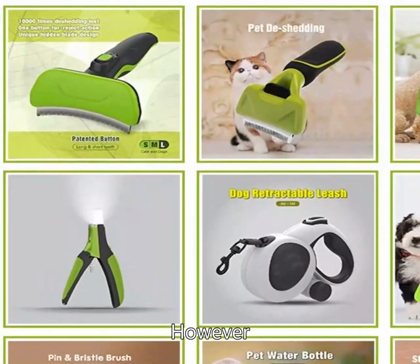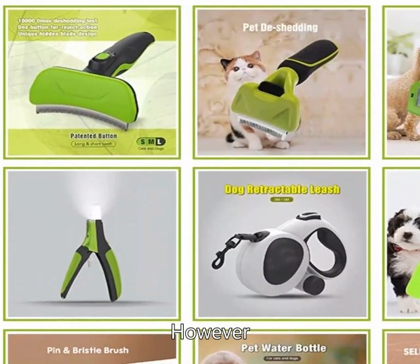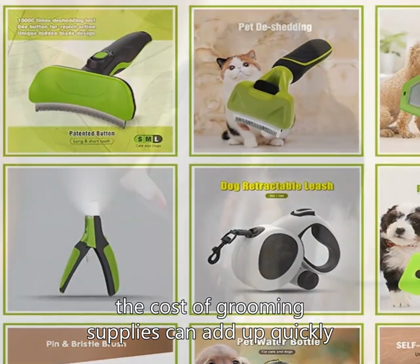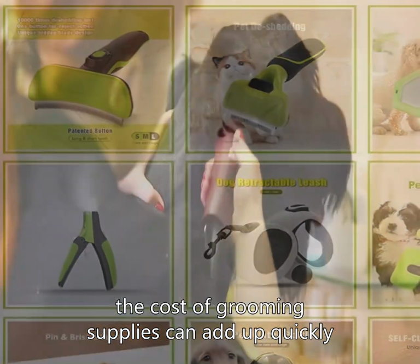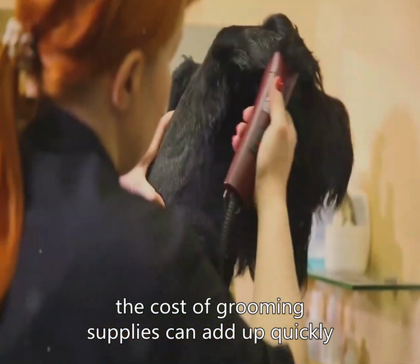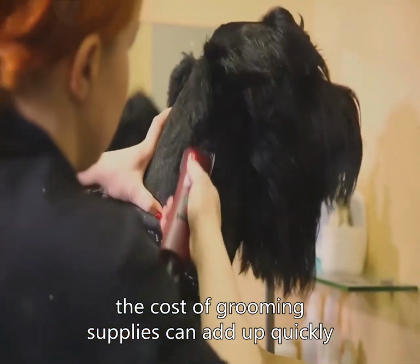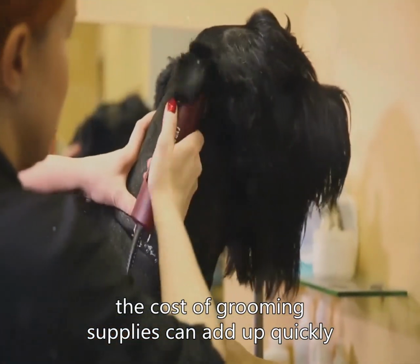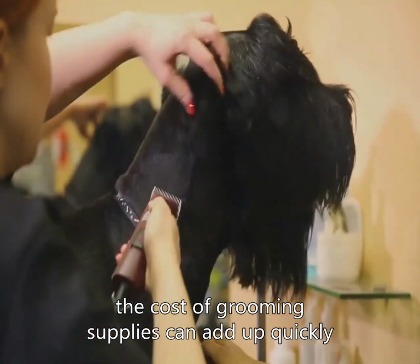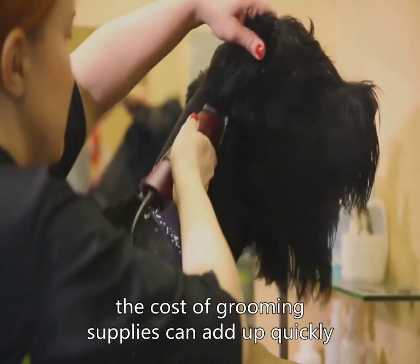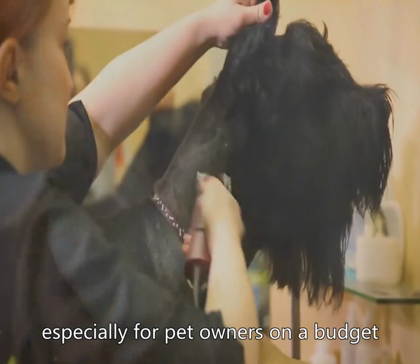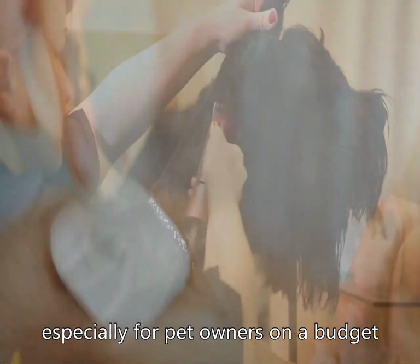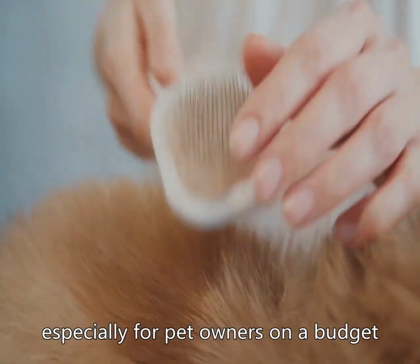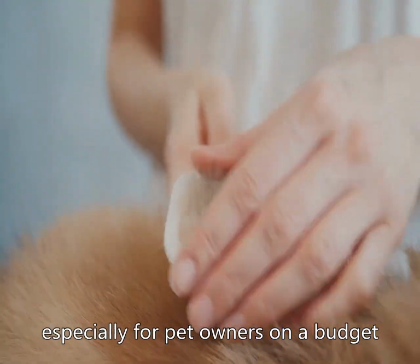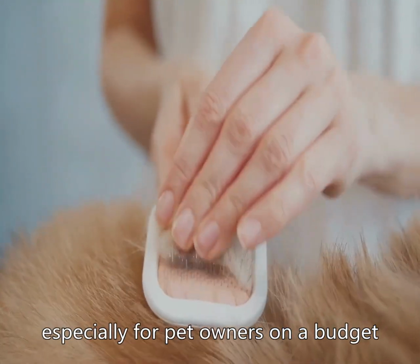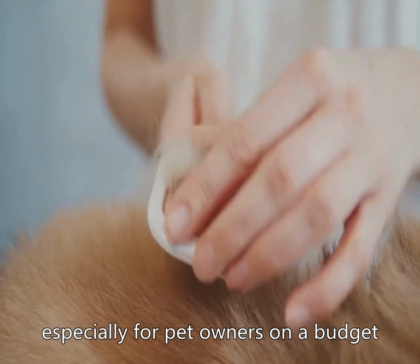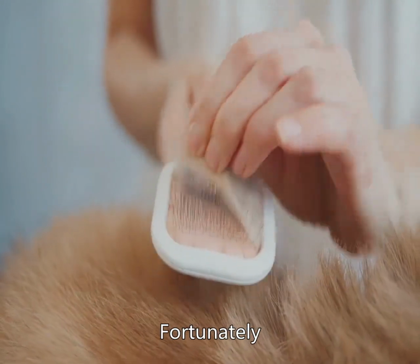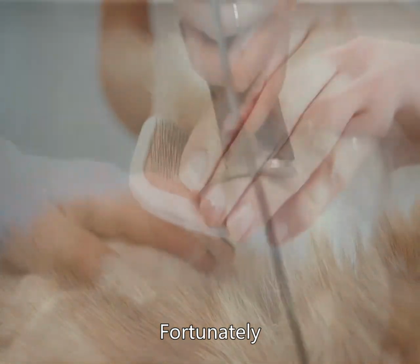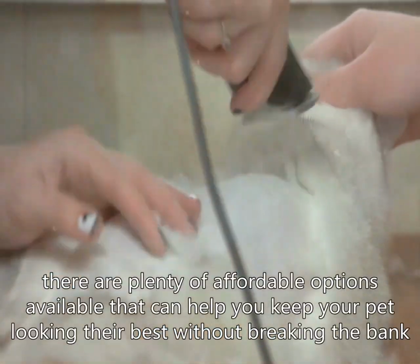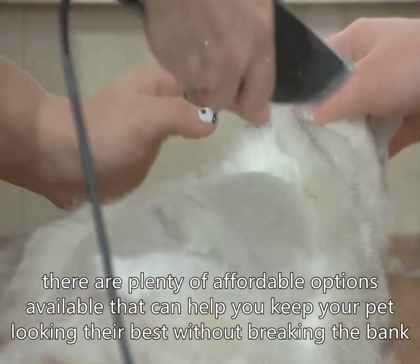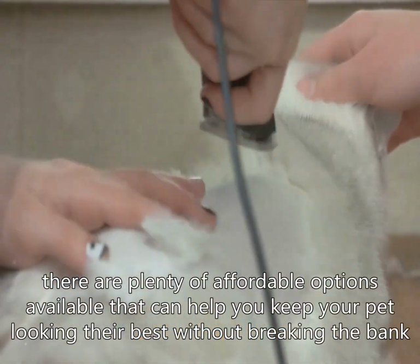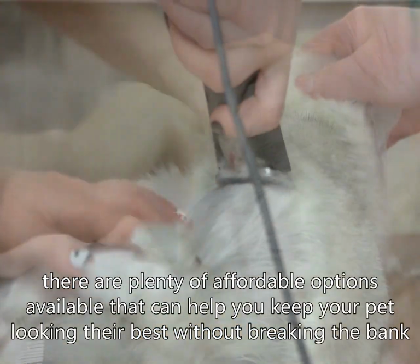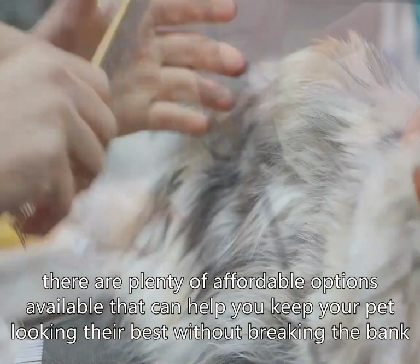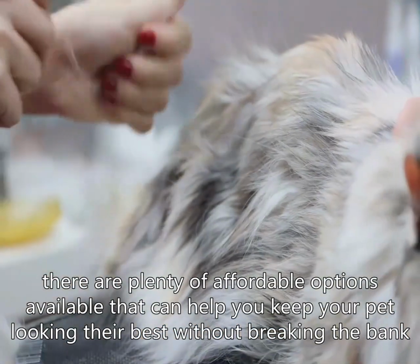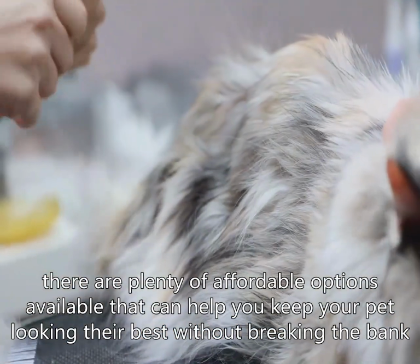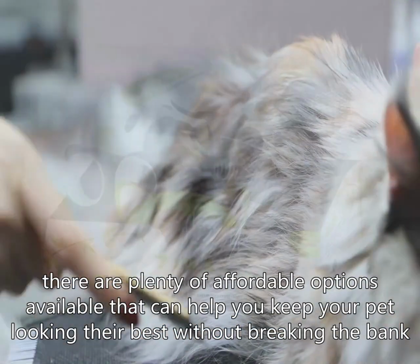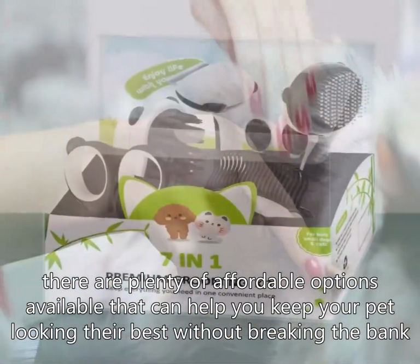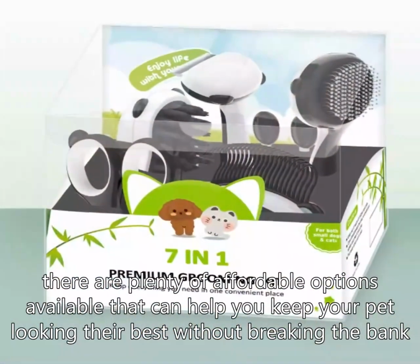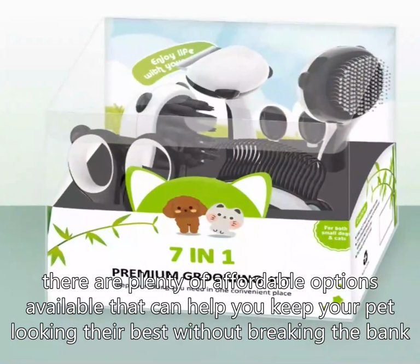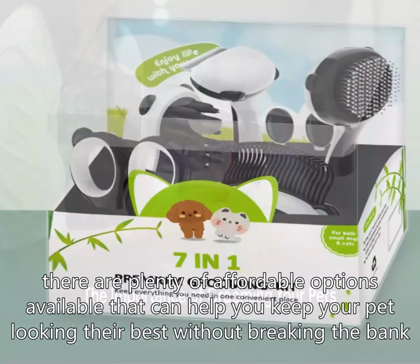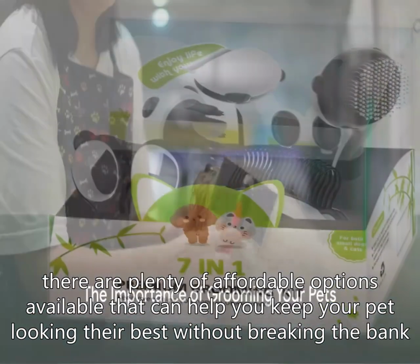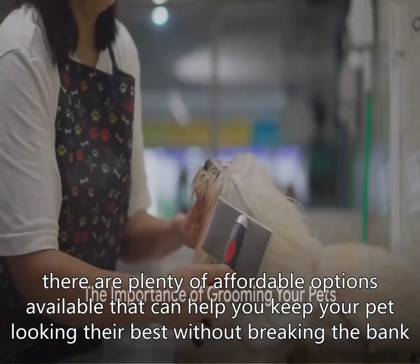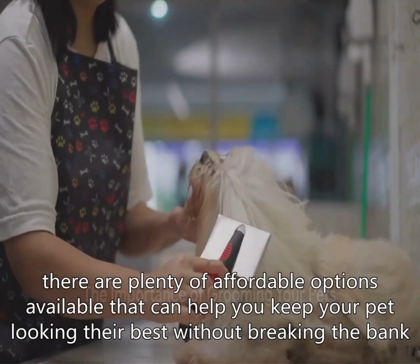However, the cost of grooming supplies can add up quickly, especially for pet owners on a budget. Fortunately, there are plenty of affordable options available that can help you keep your pet looking their best without breaking the bank.